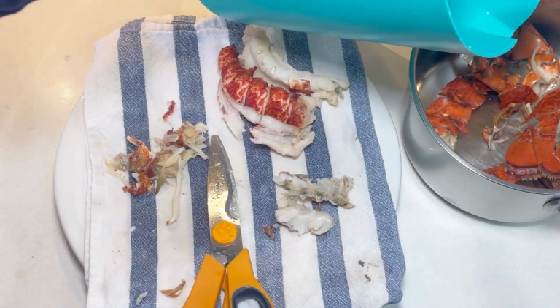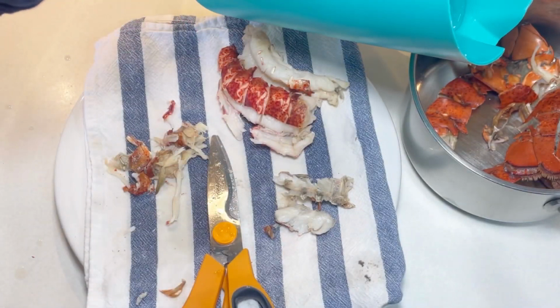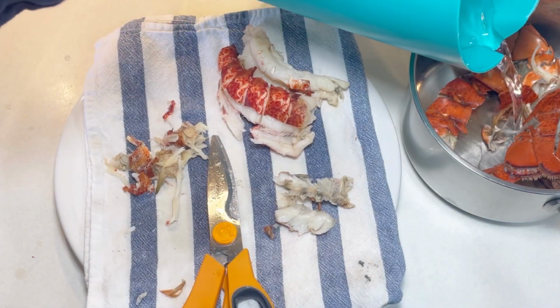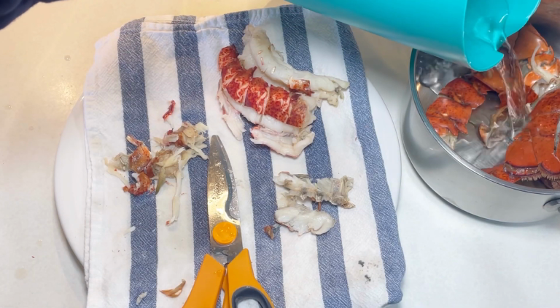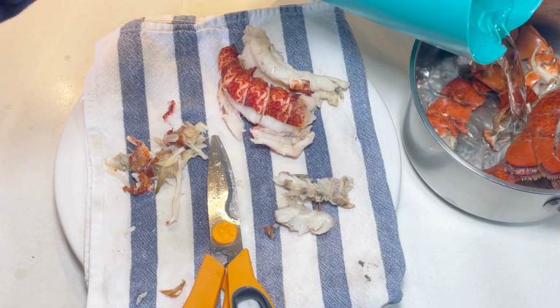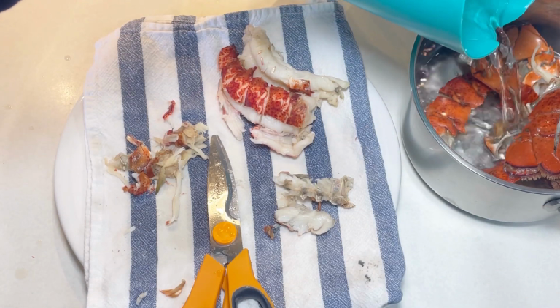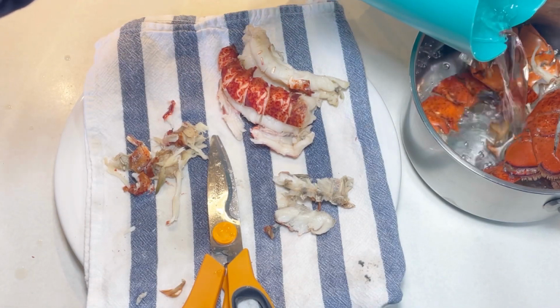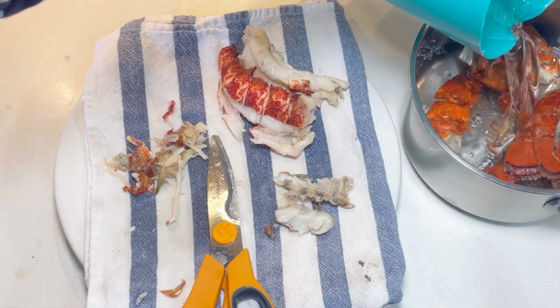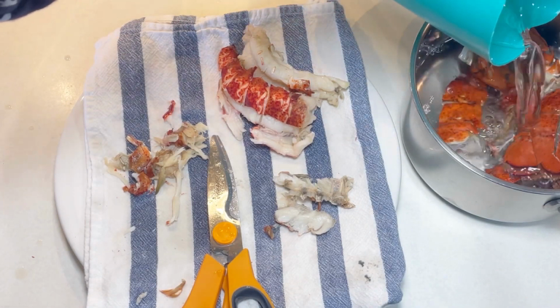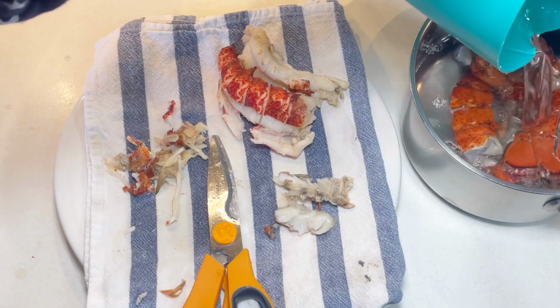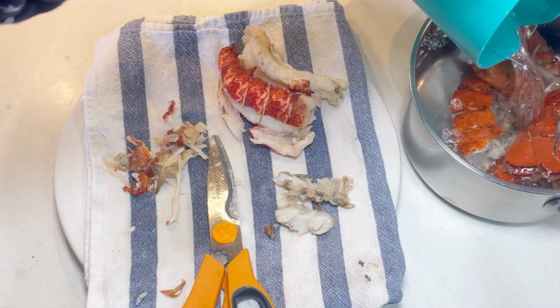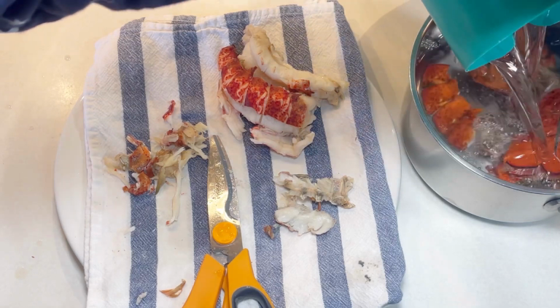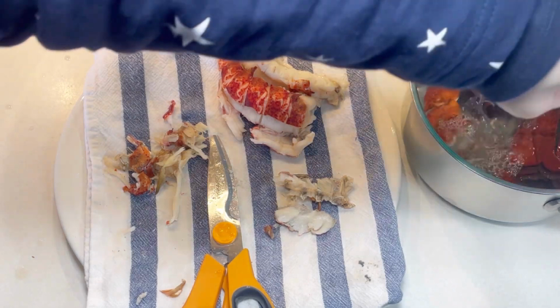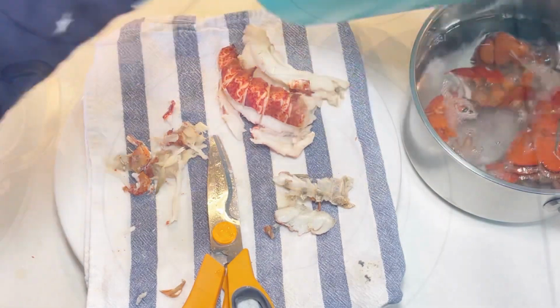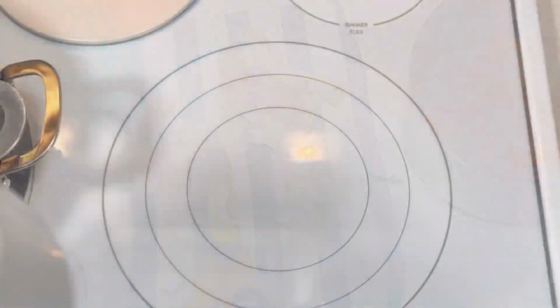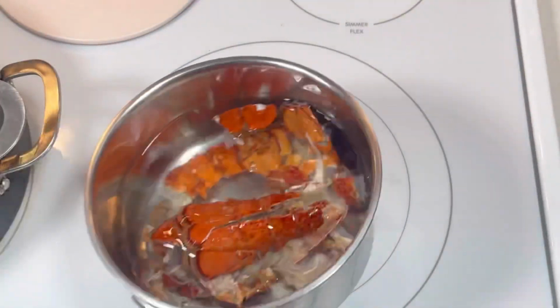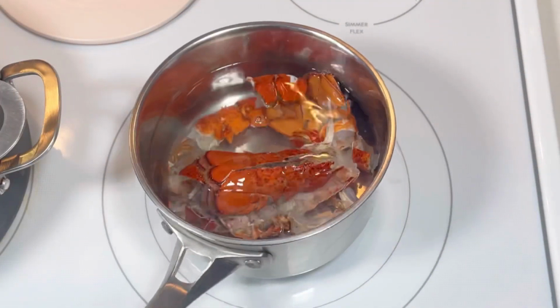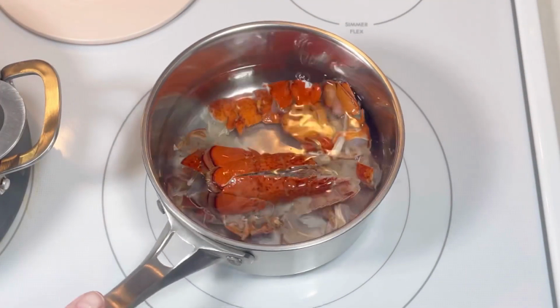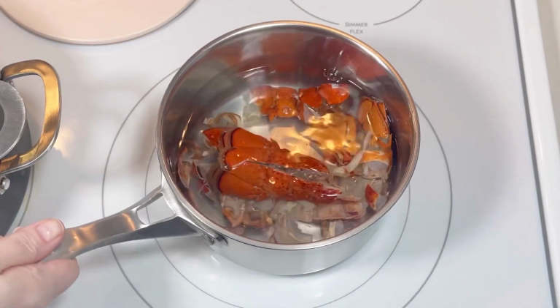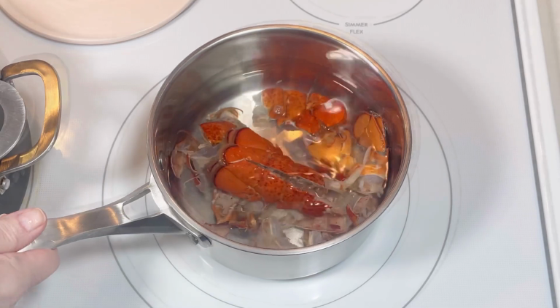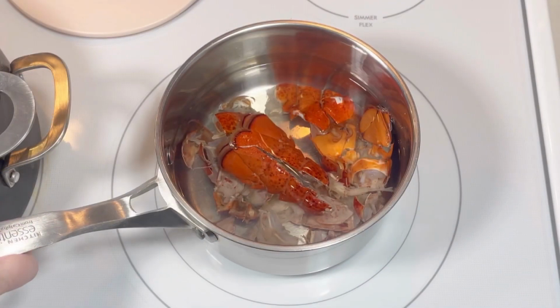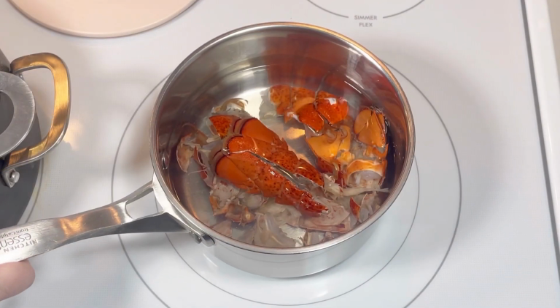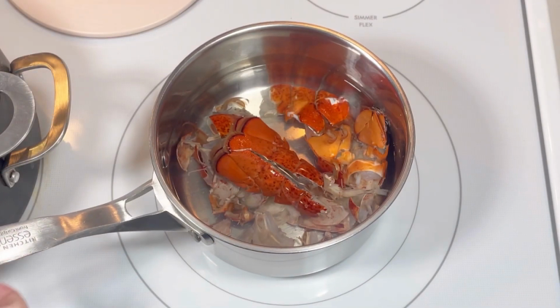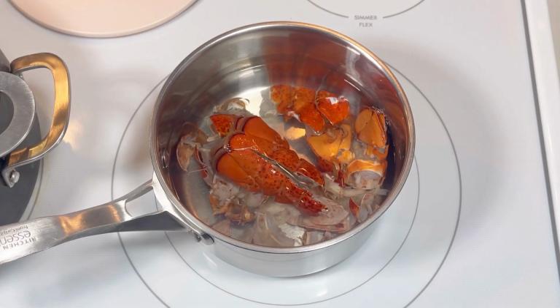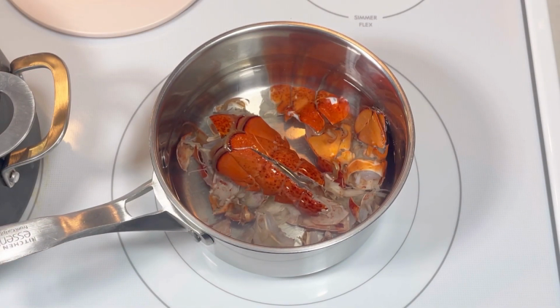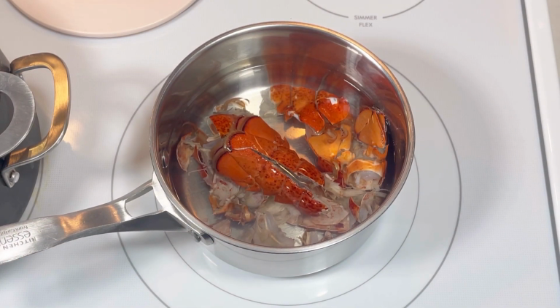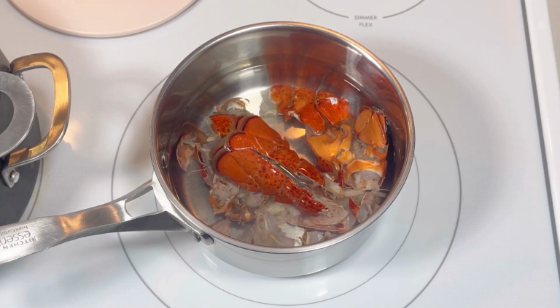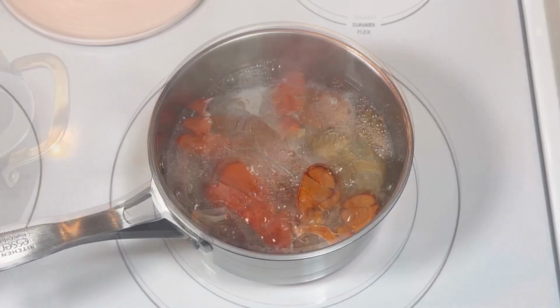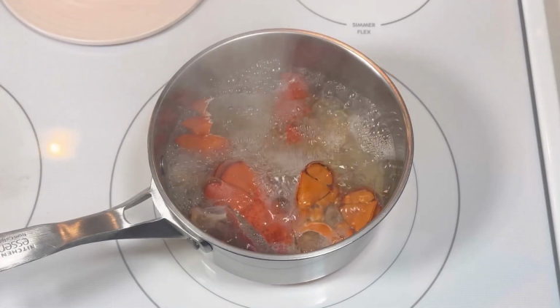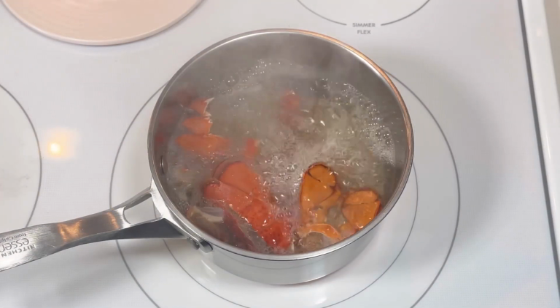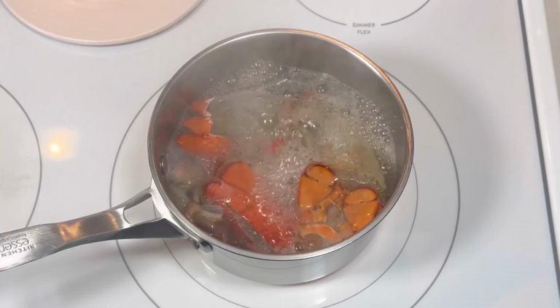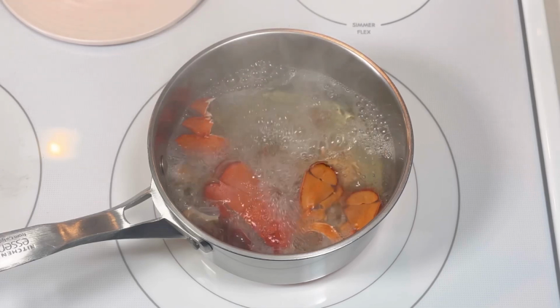Next, I covered the shells with fresh water and placed them on the stove. I brought this to a boil and continued to boil it for about 25 to 30 minutes.